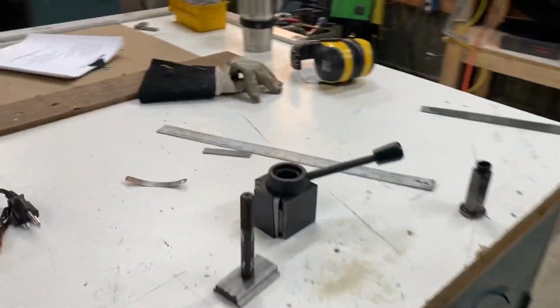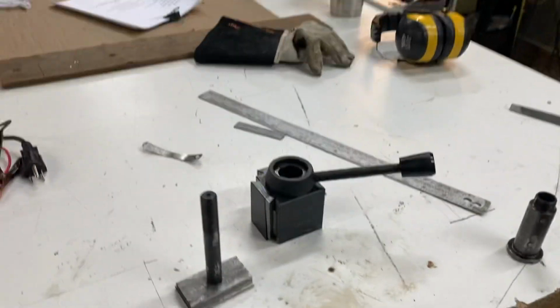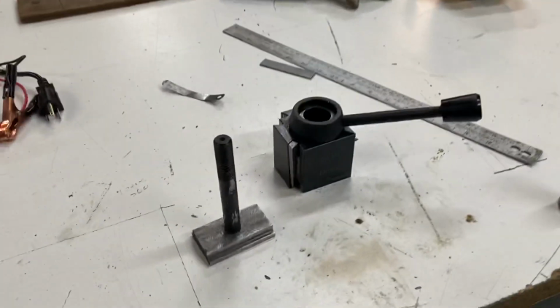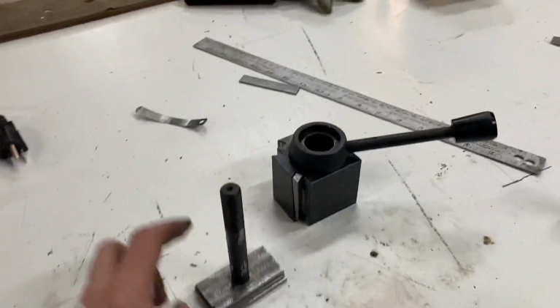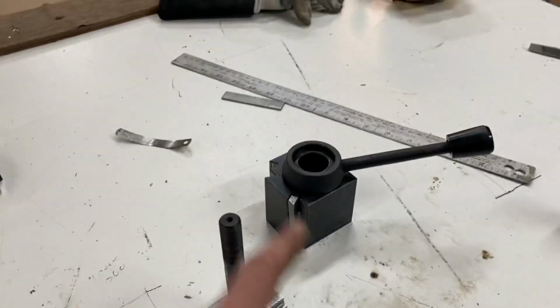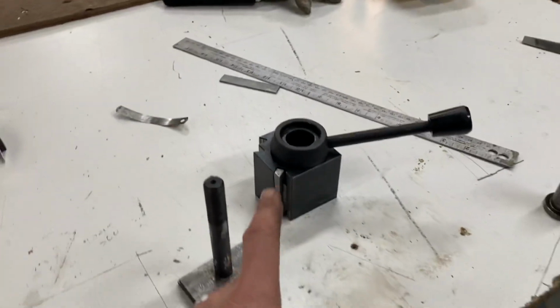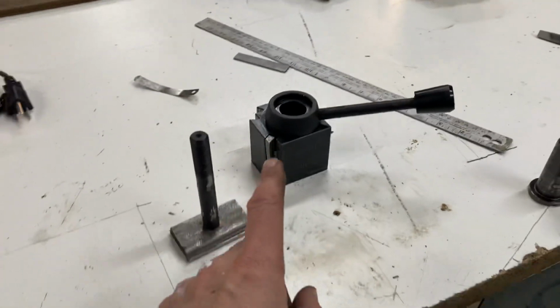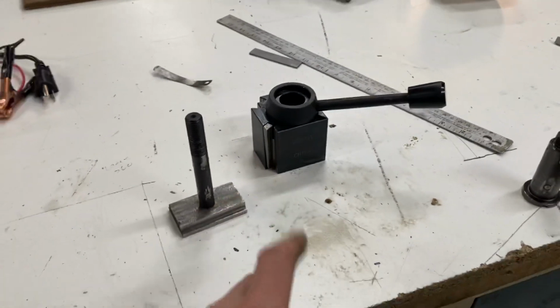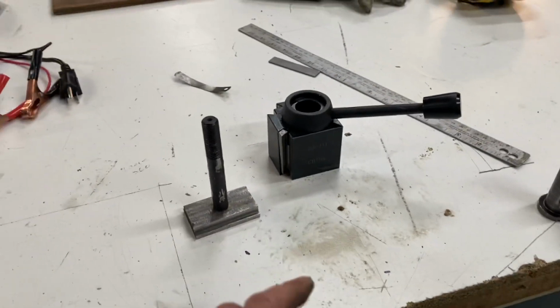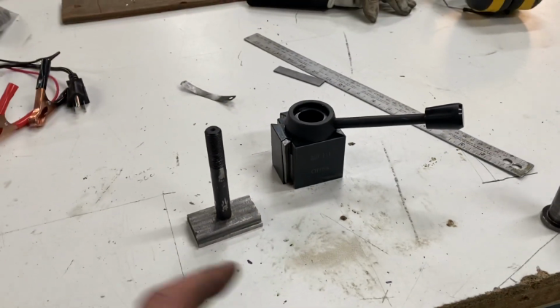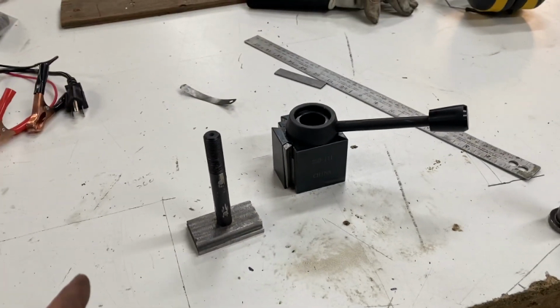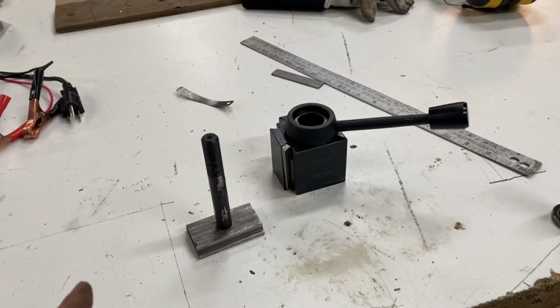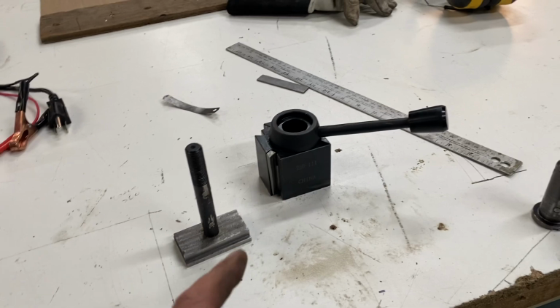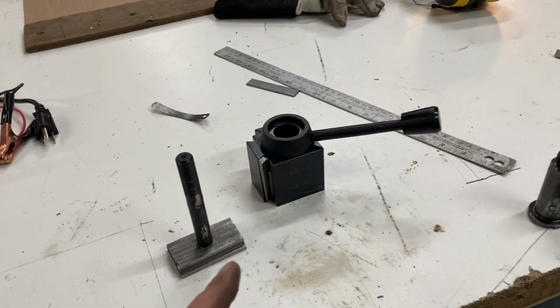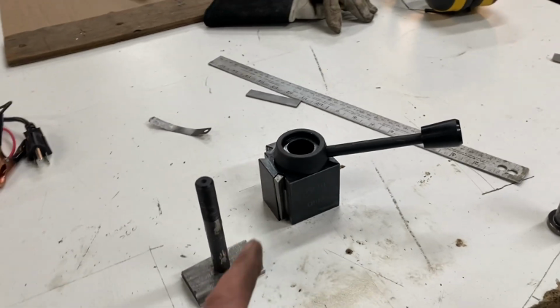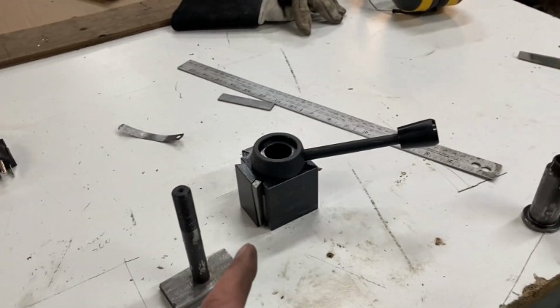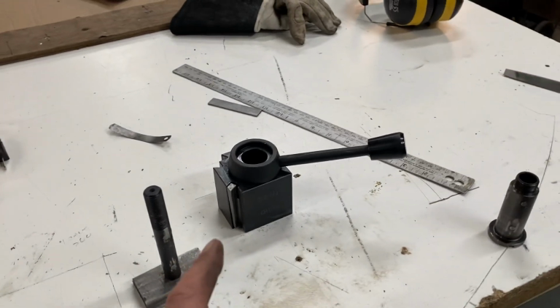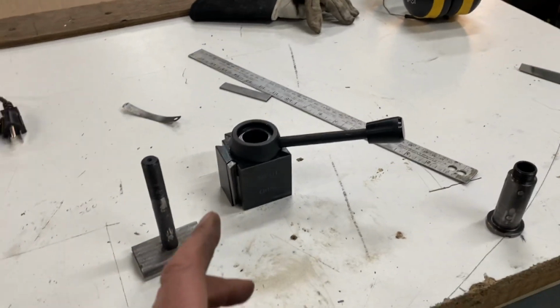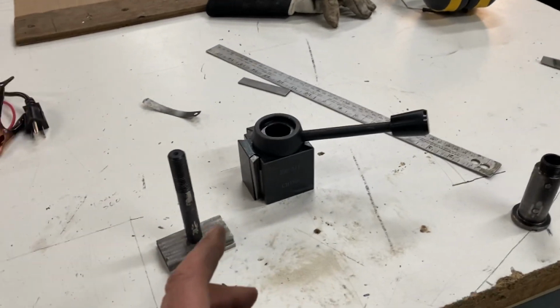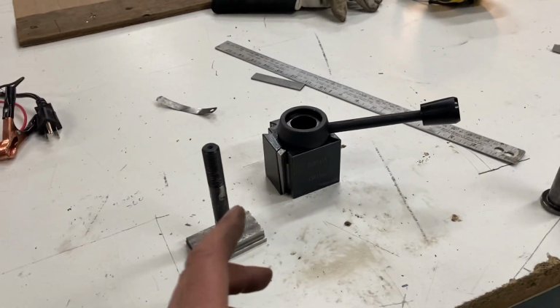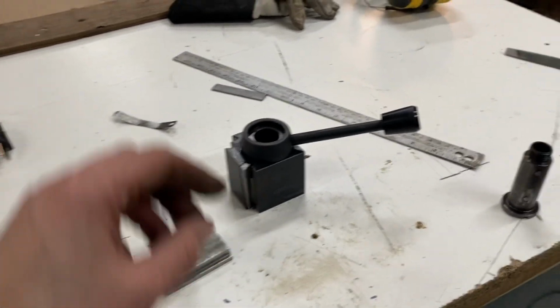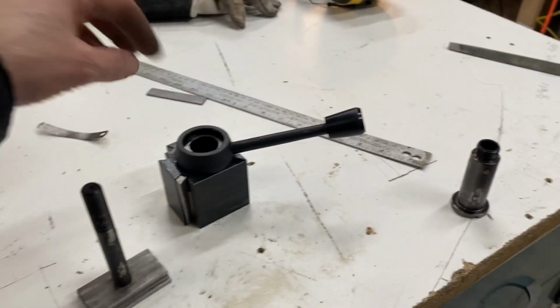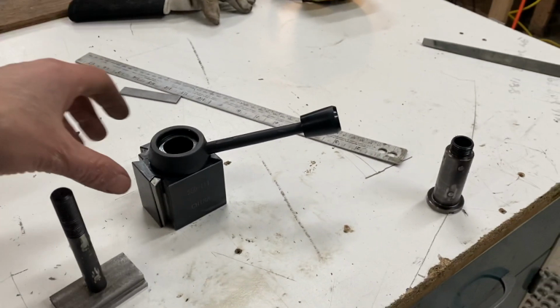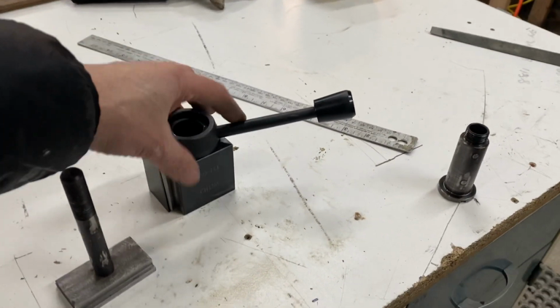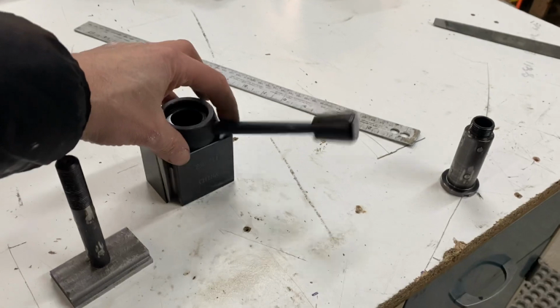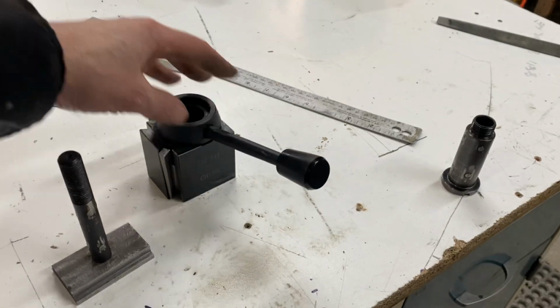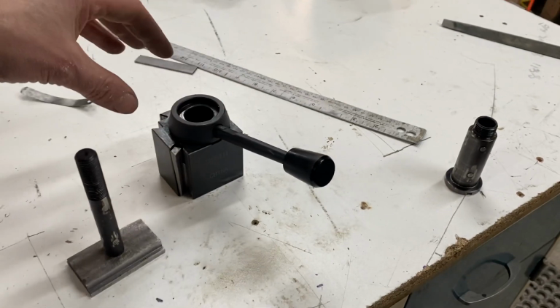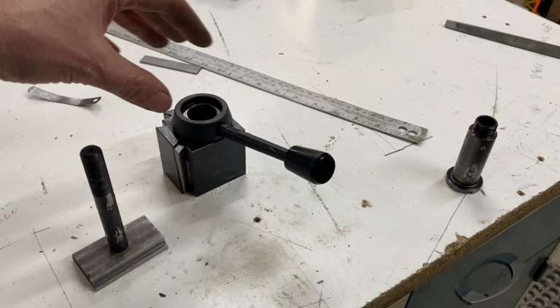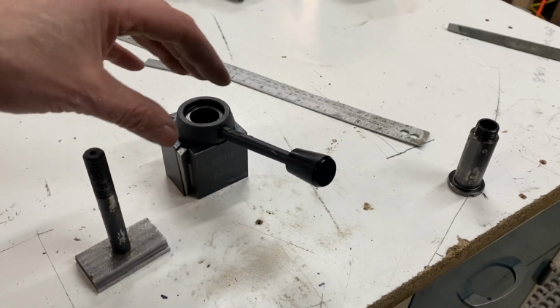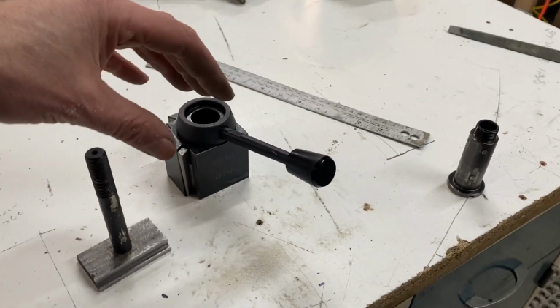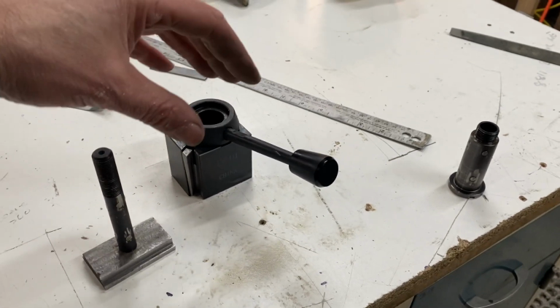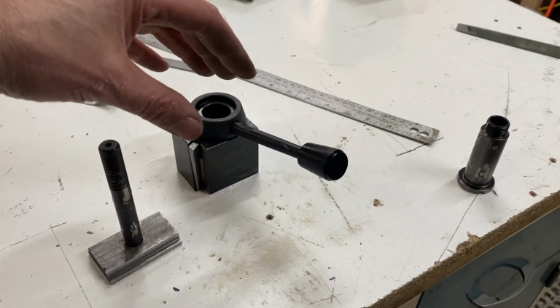This is the second one of these that I've had. I had one on a different lathe and it felt actually better than this one. This one has always been really vague and super spongy. When you drop a tool on there and pull this back to try to tighten it, it's just mushy.